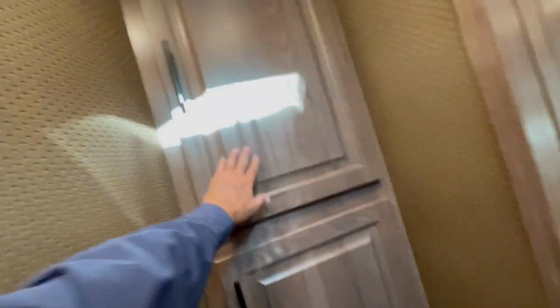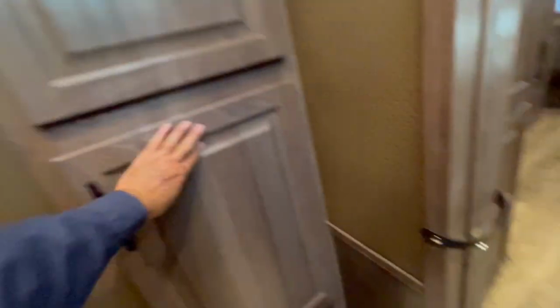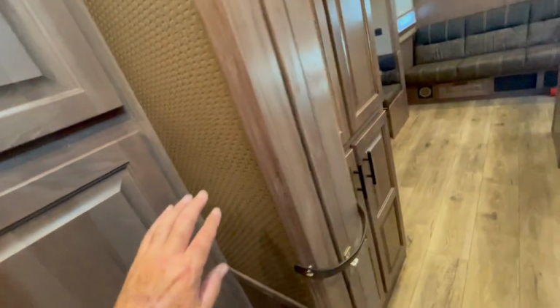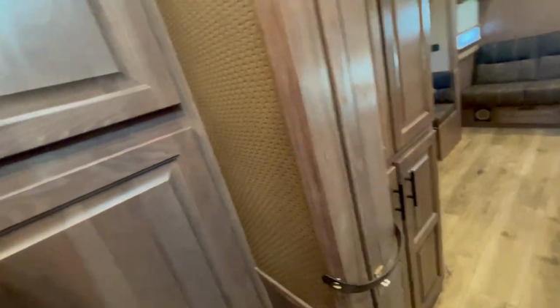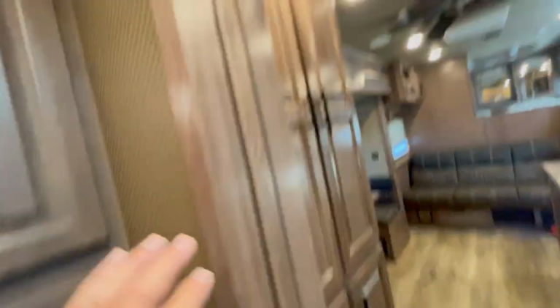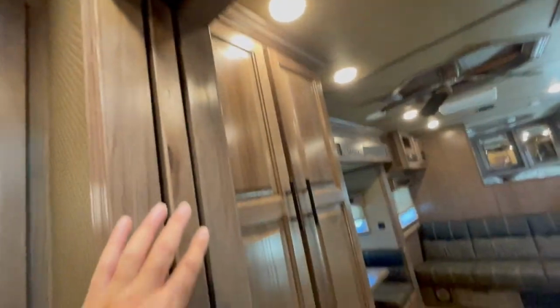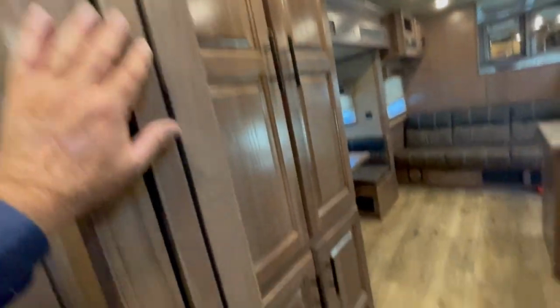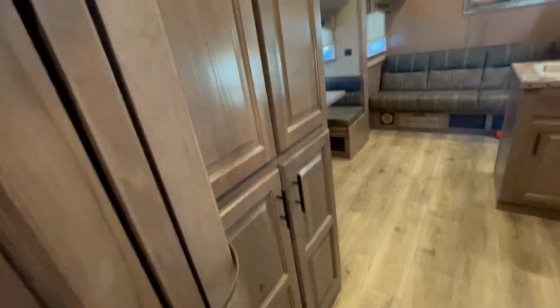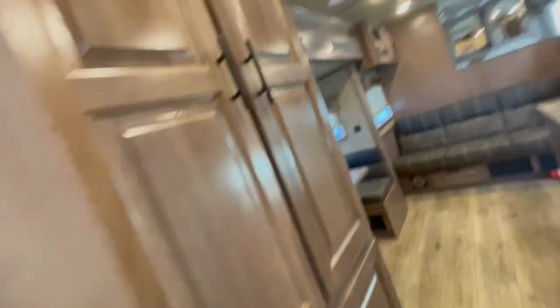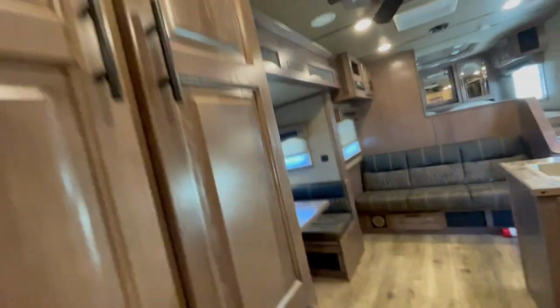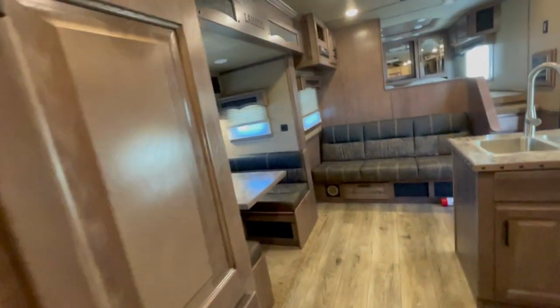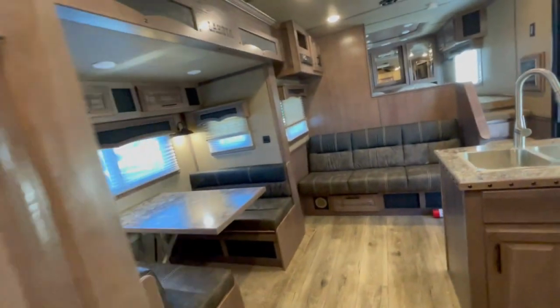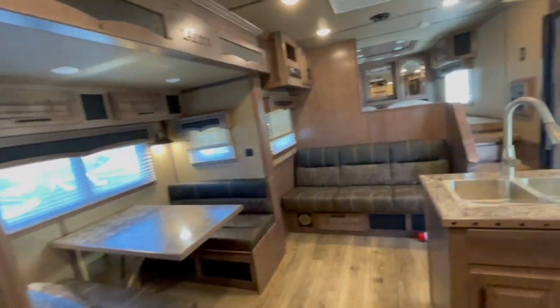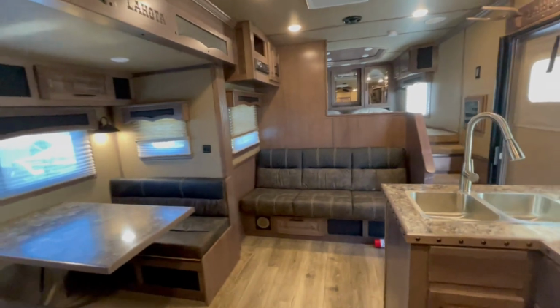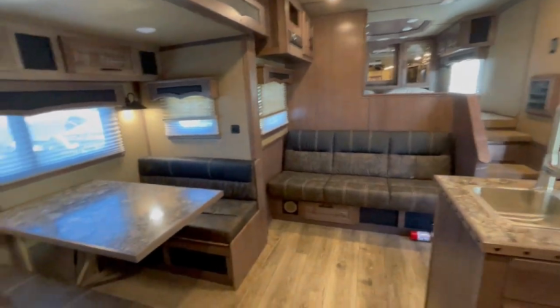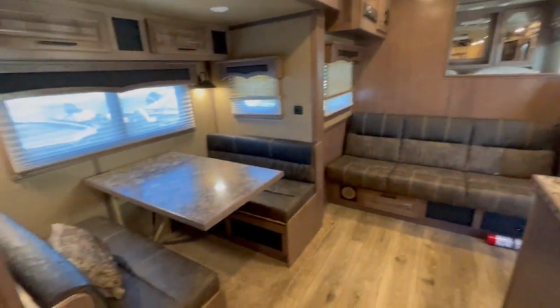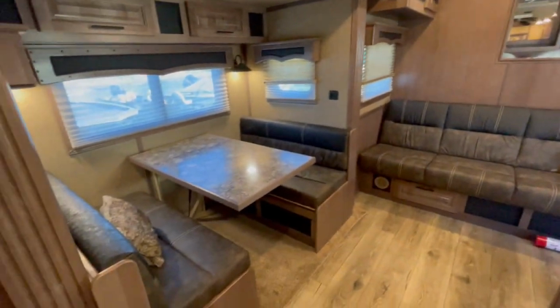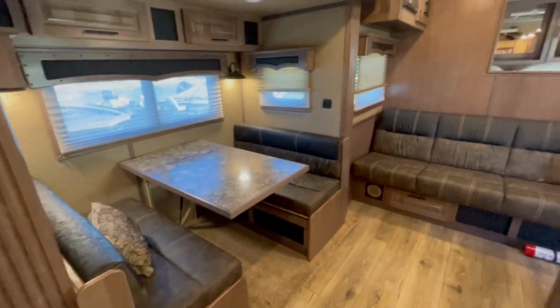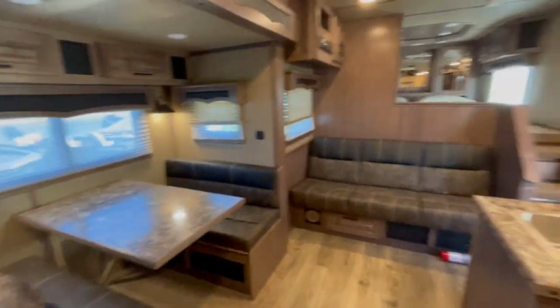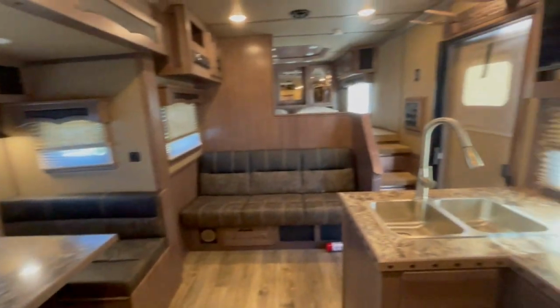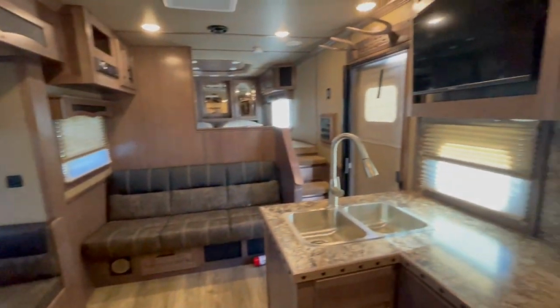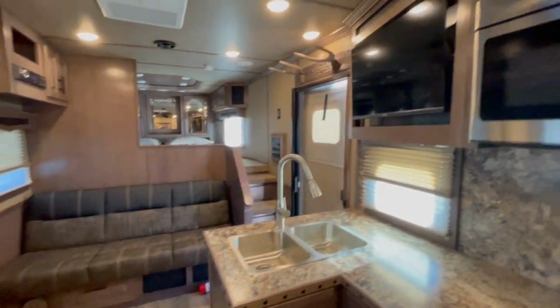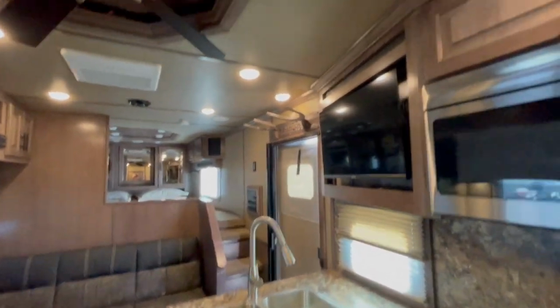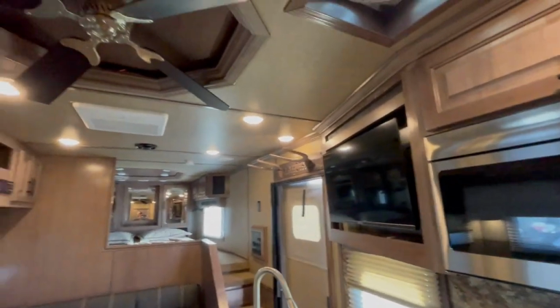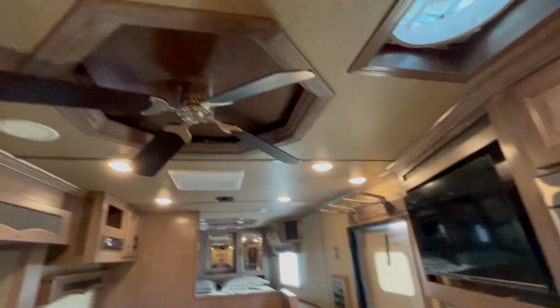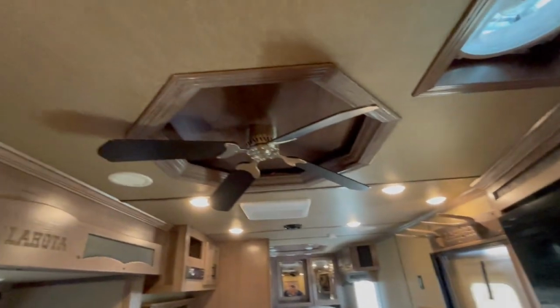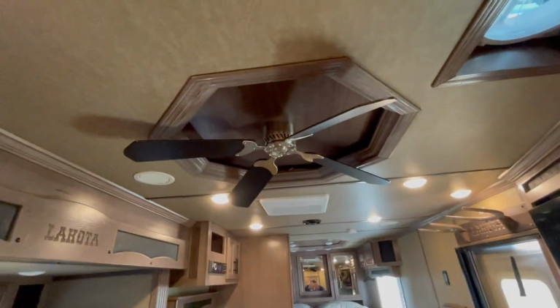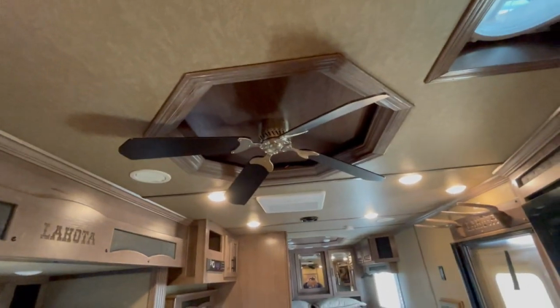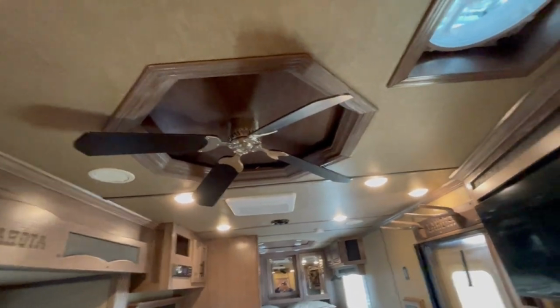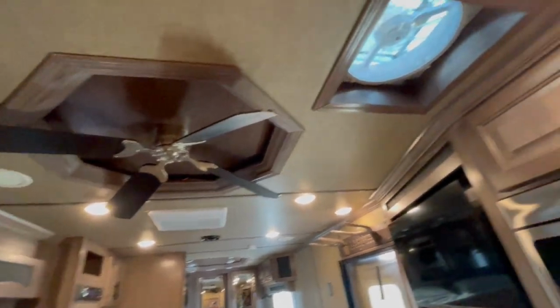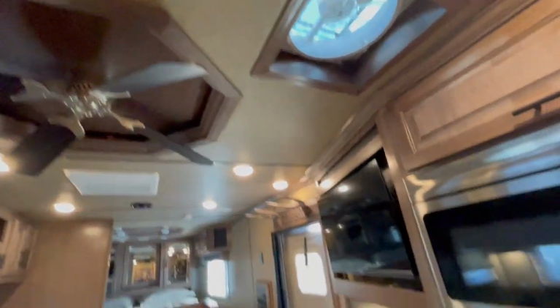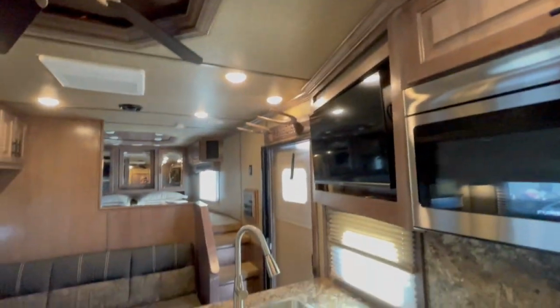Closets throughout. Cowtown dinette — this has got it all. Got your cowboy hat holder. Ceiling fan. What more could you ask, guys?